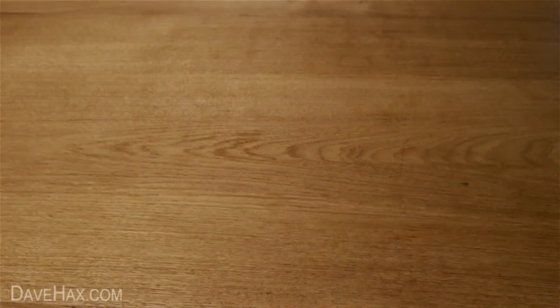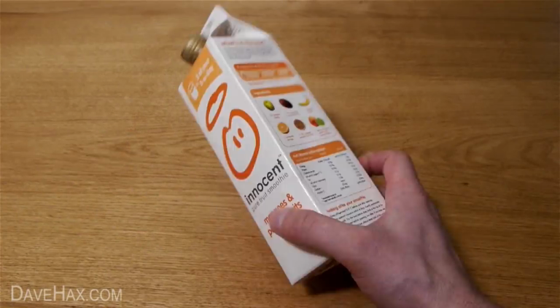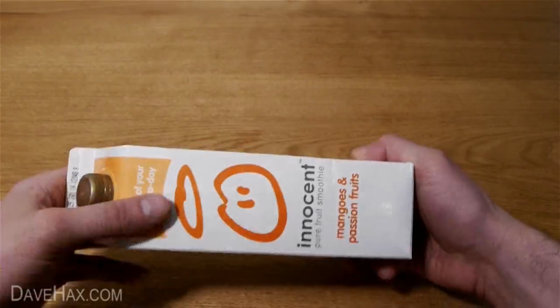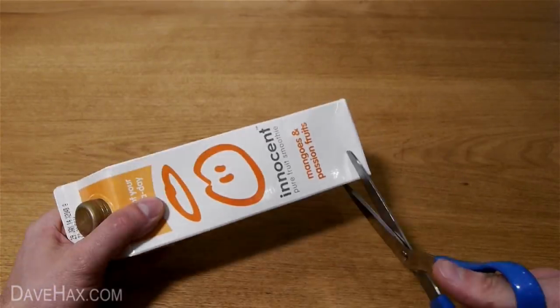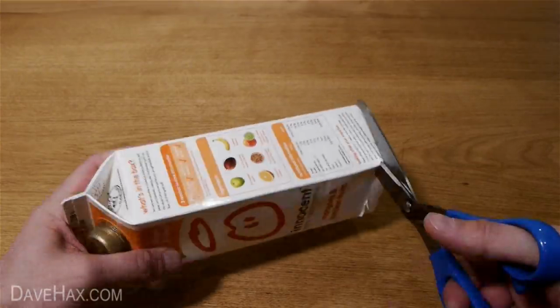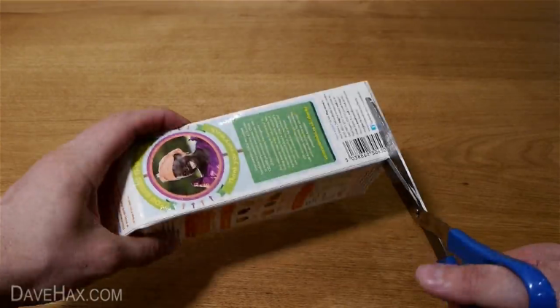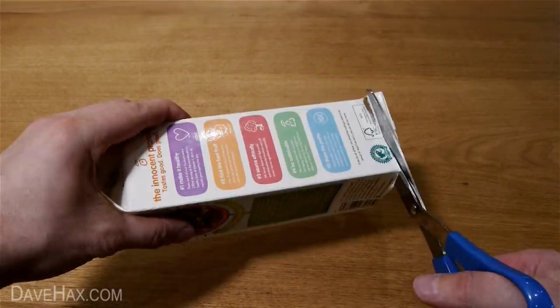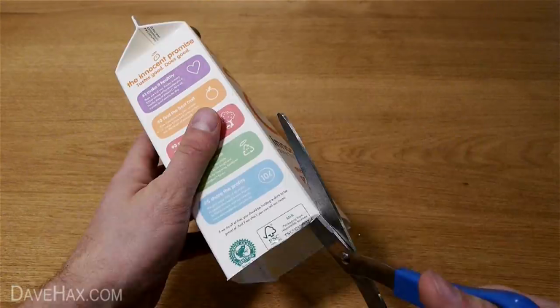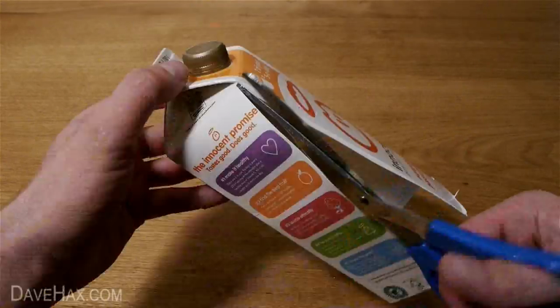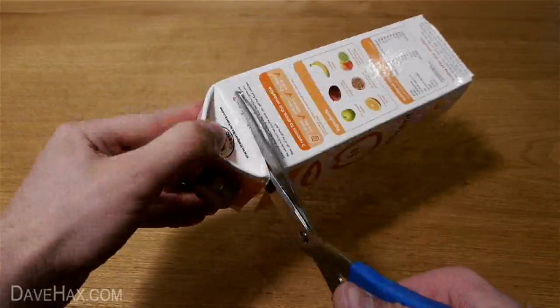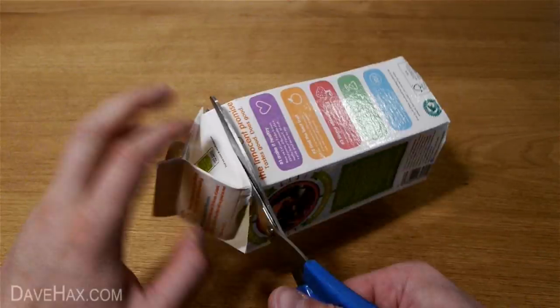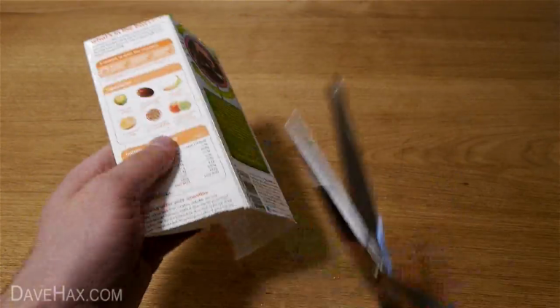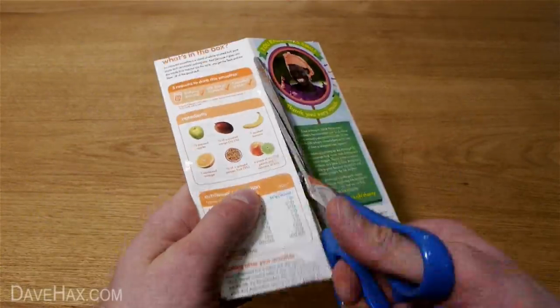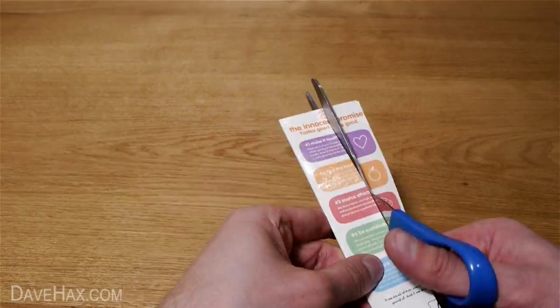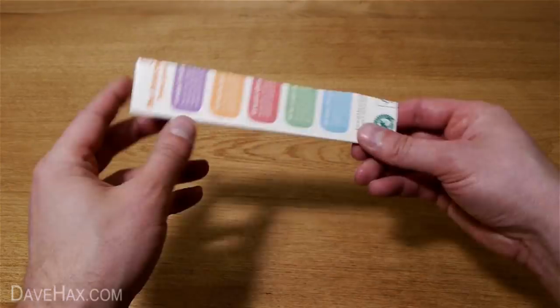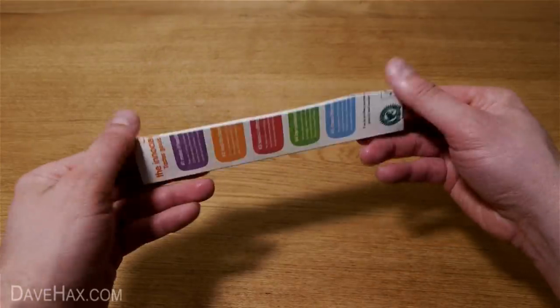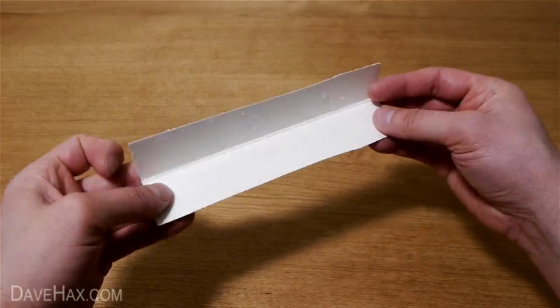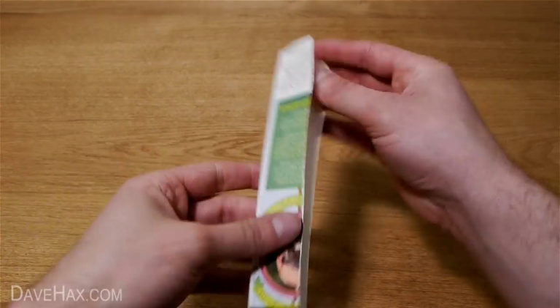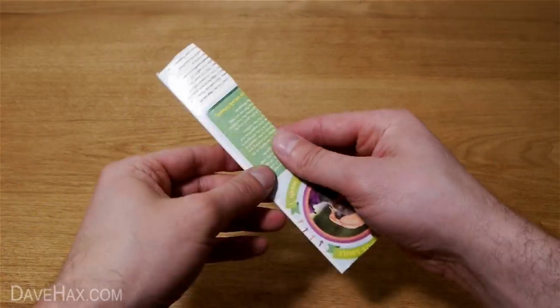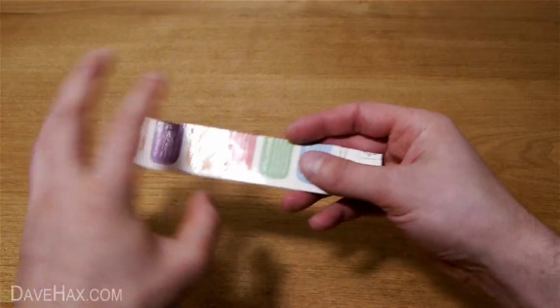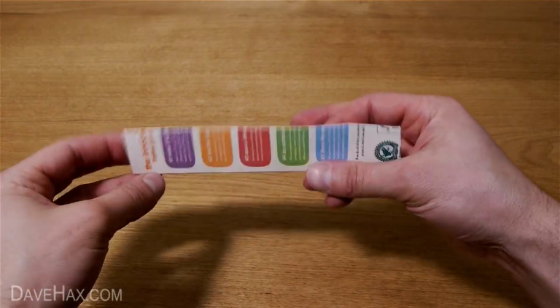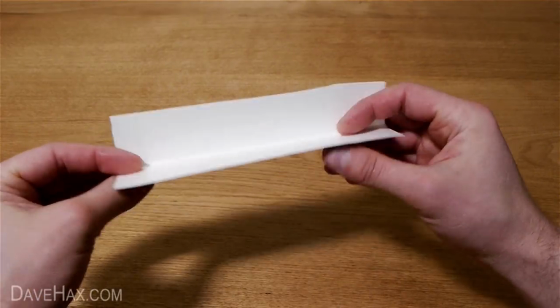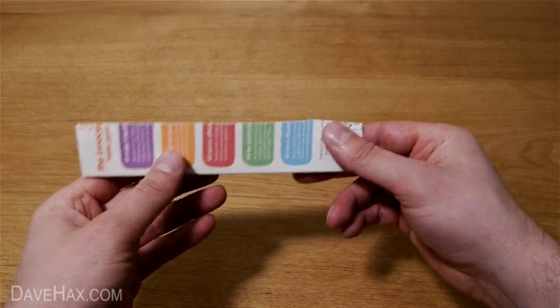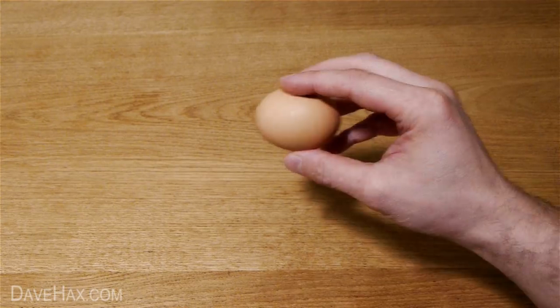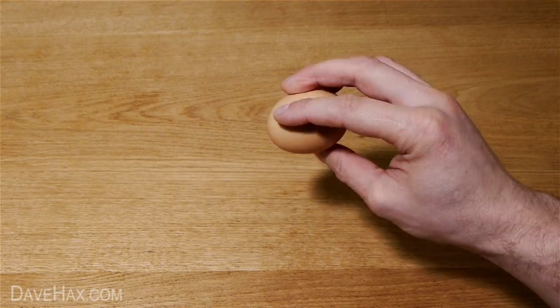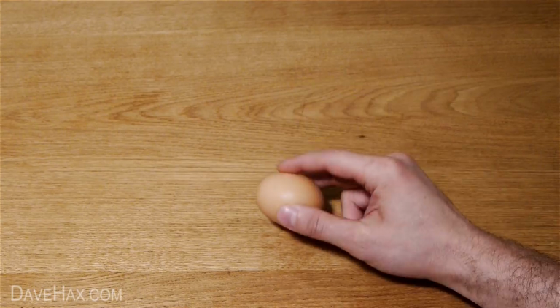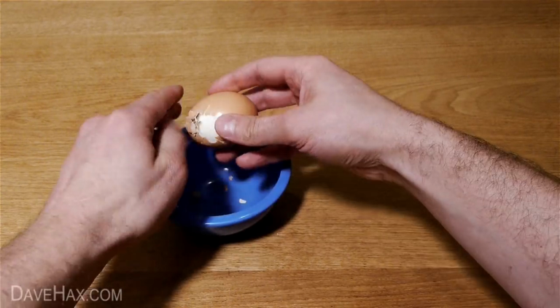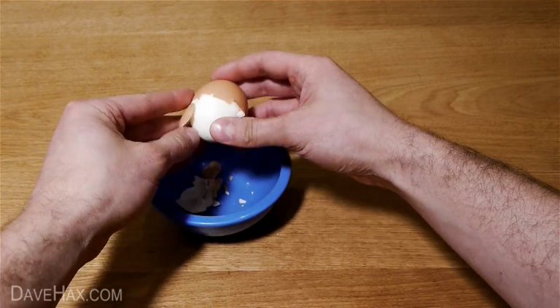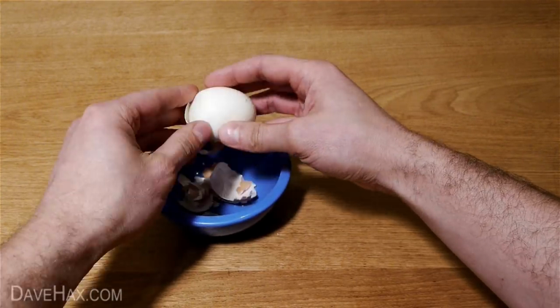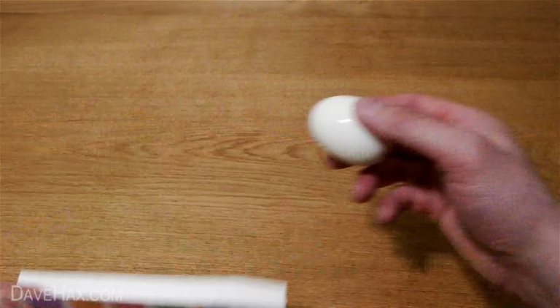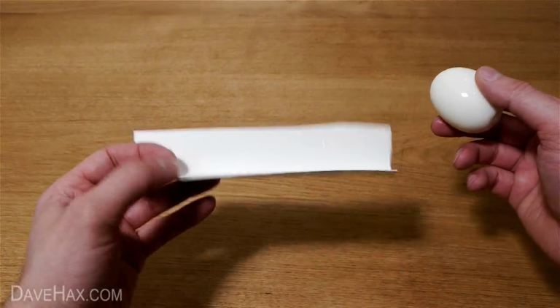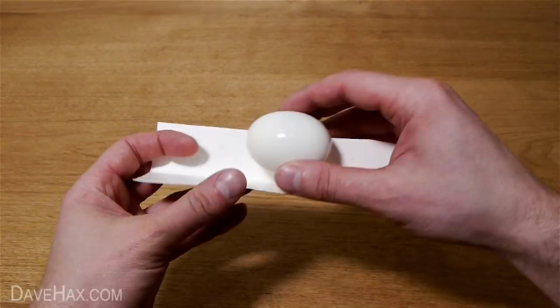Next we're going to take an empty juice carton, which we washed out earlier, and cut the corner off like this. Once the egg has cooled down, peel it and sit it in the middle of the cardboard.